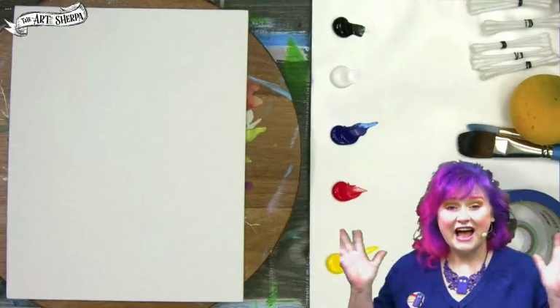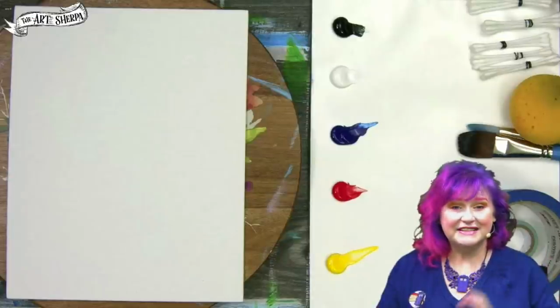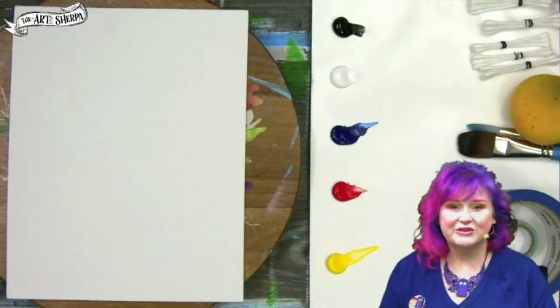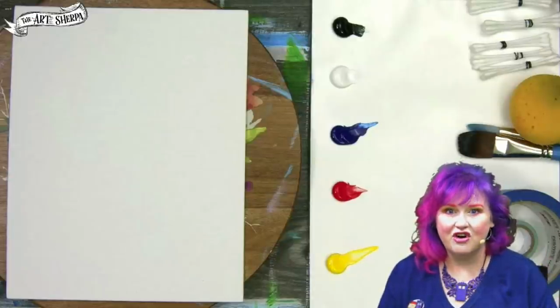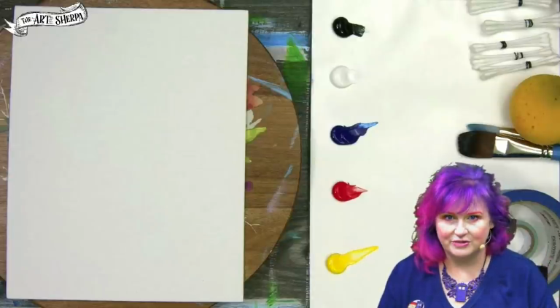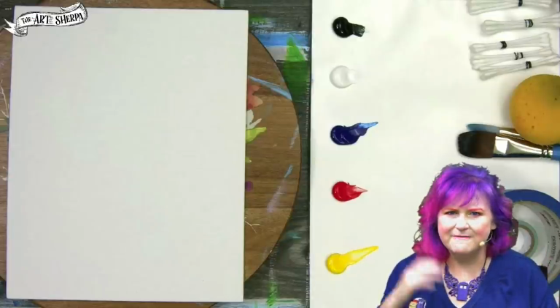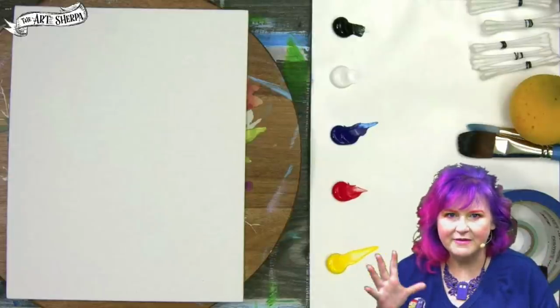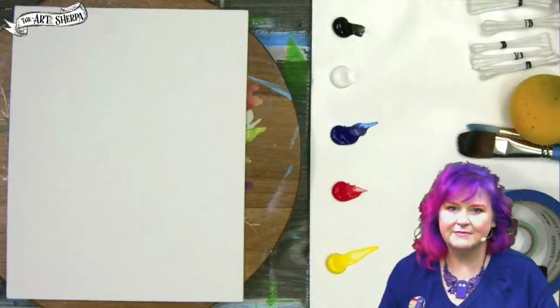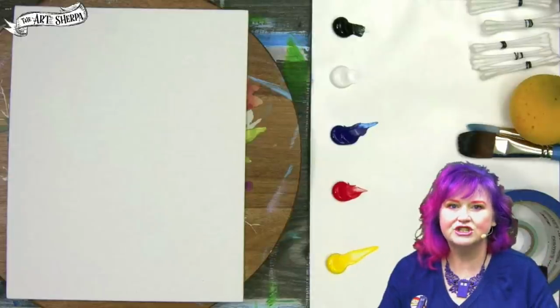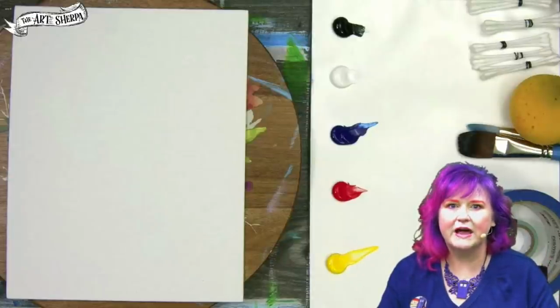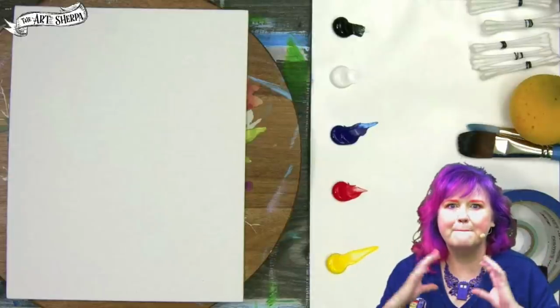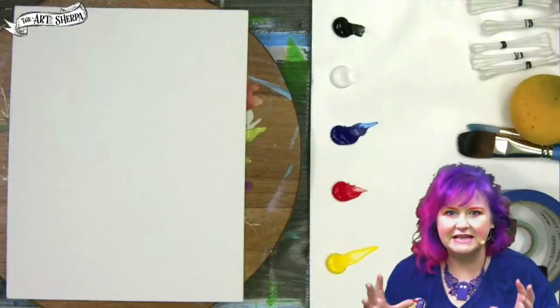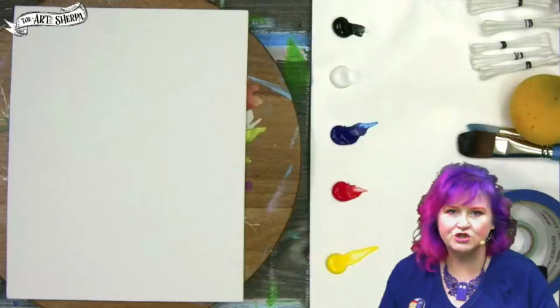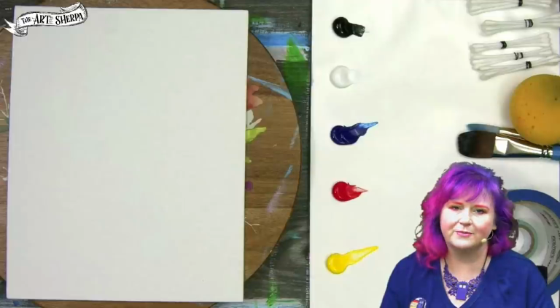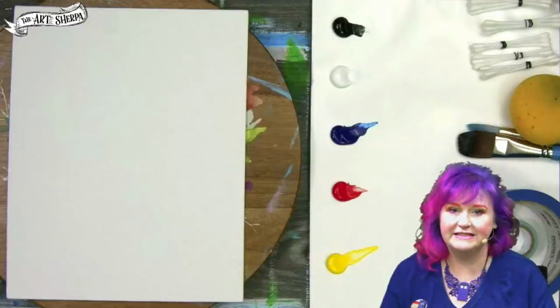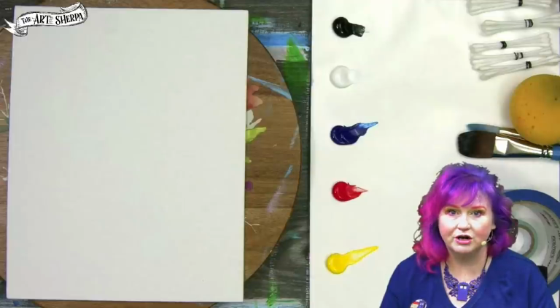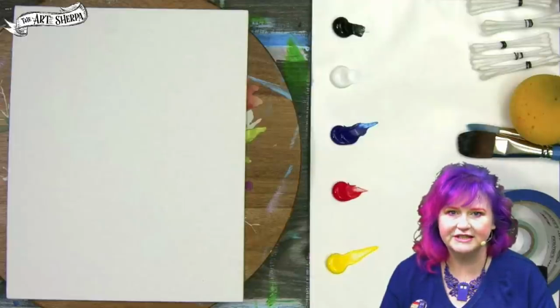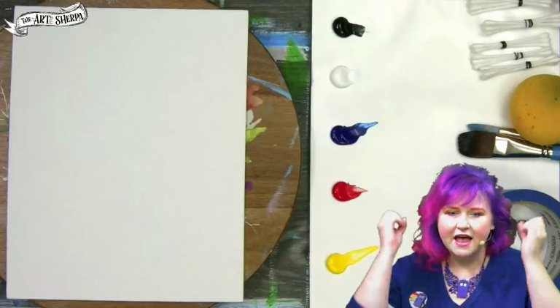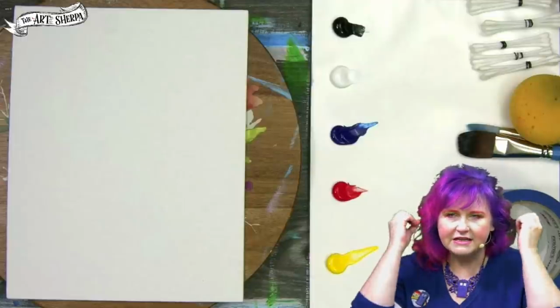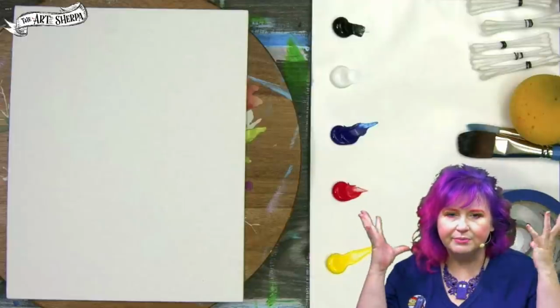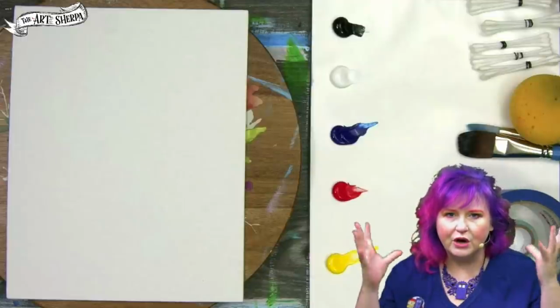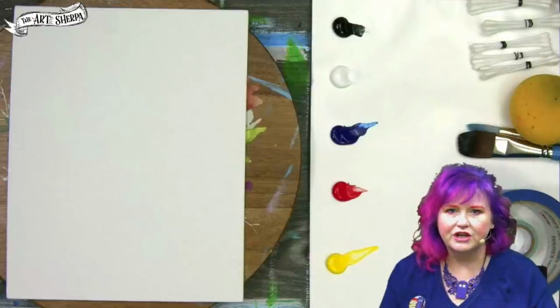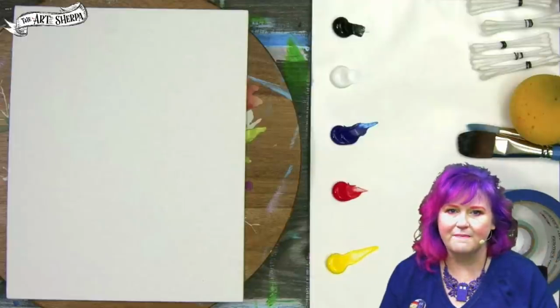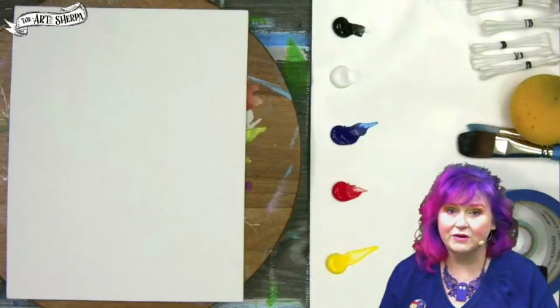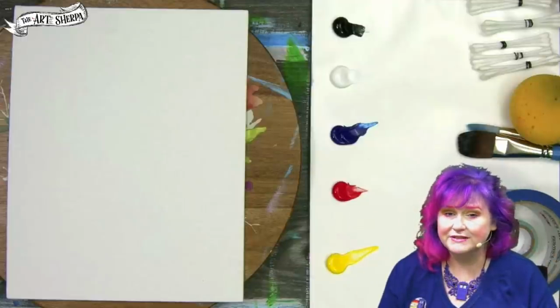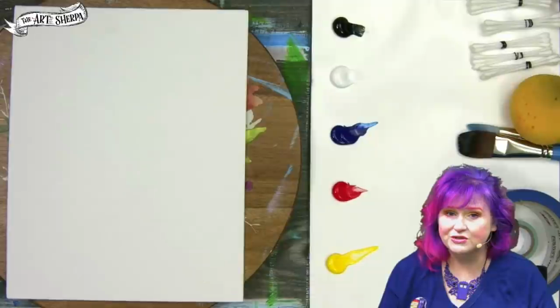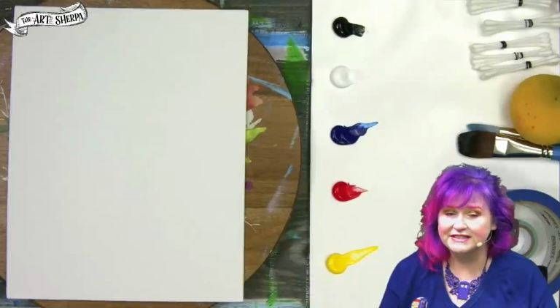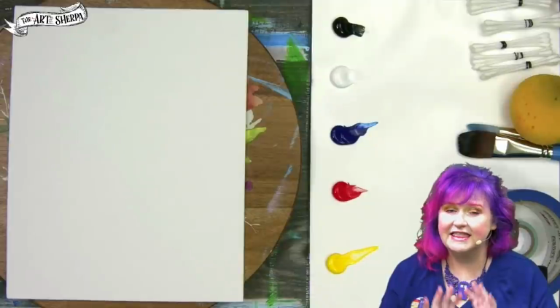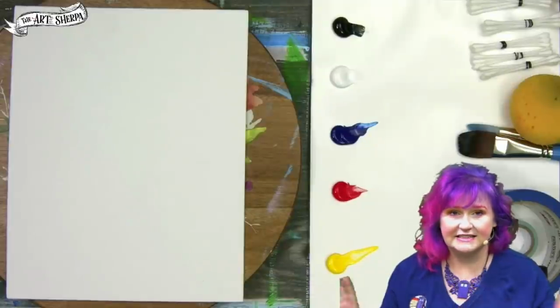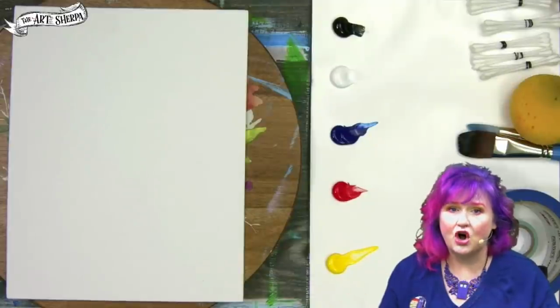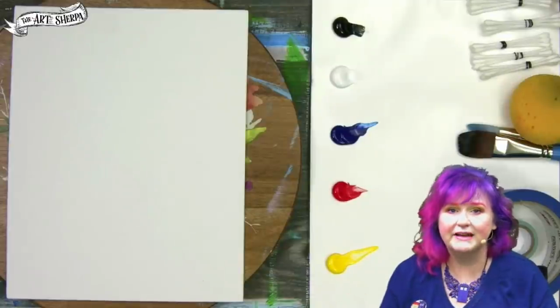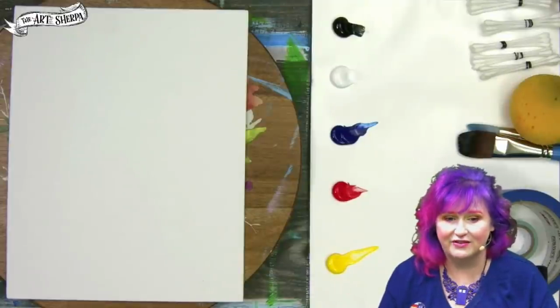Hi, I'm Cinnamon Cooney, your art Sherpa, and in five minutes I'm going to show you an amazing trick for painting birch trees that is going to blow your mind. We're going to use some fun tools today and the techniques are all beginner-friendly.